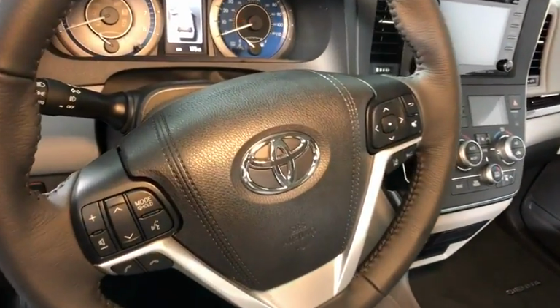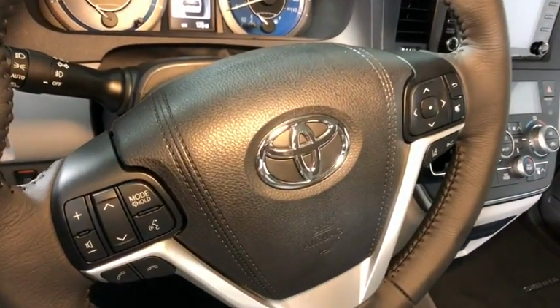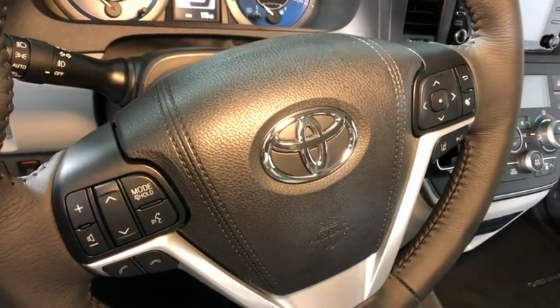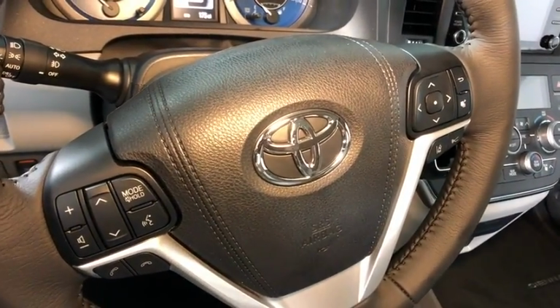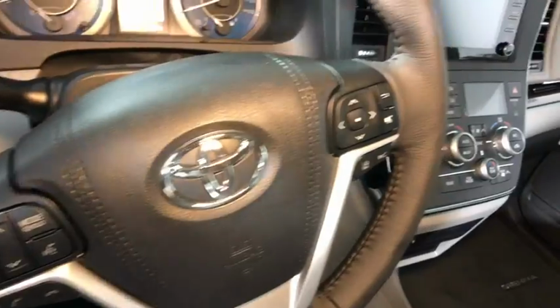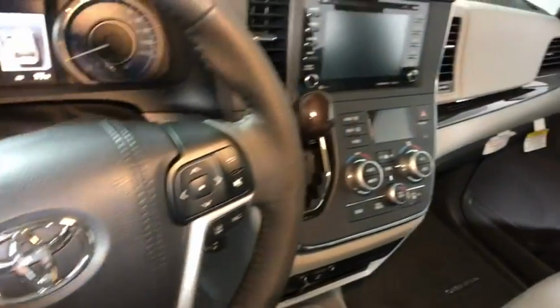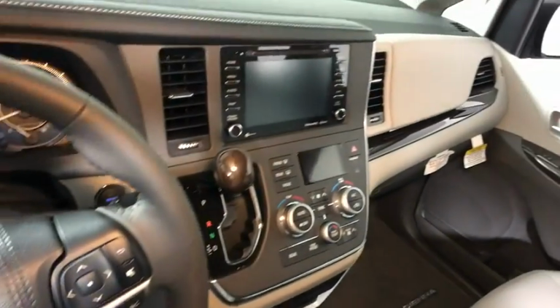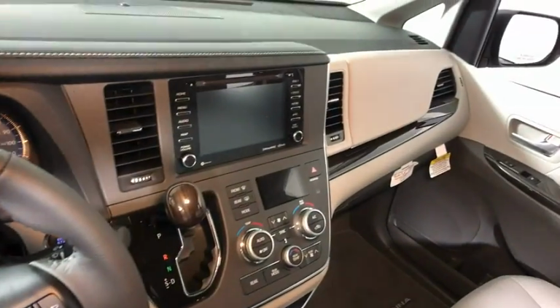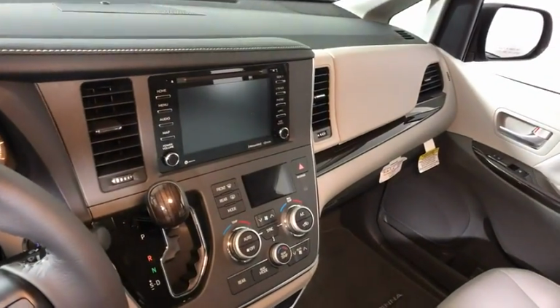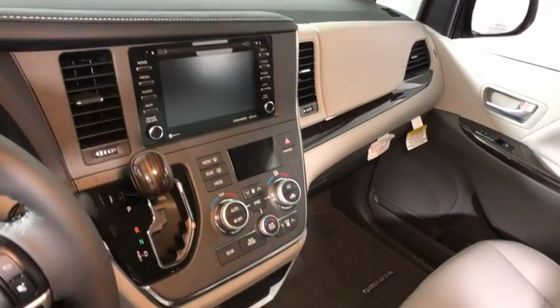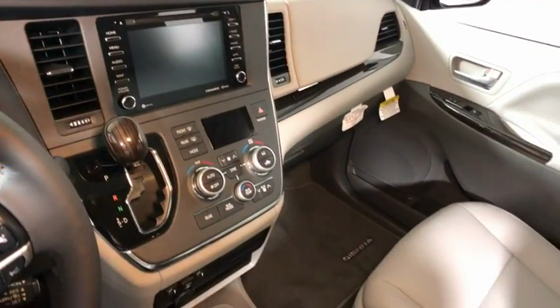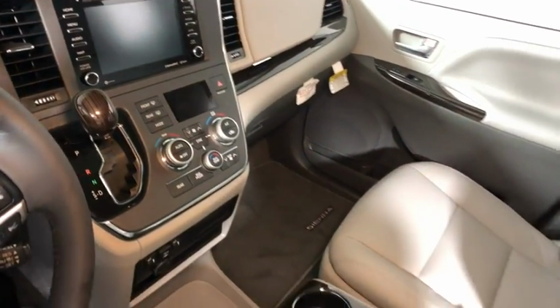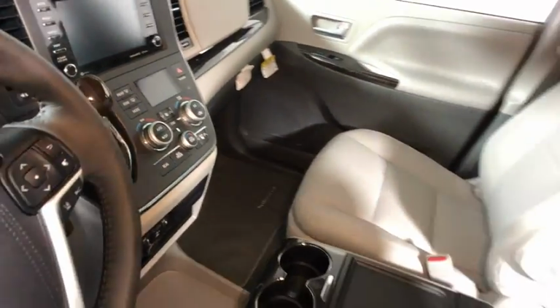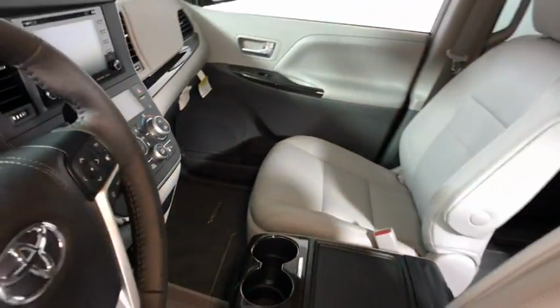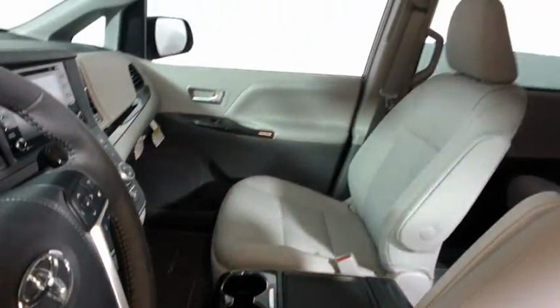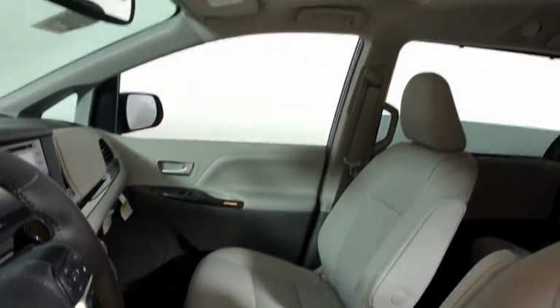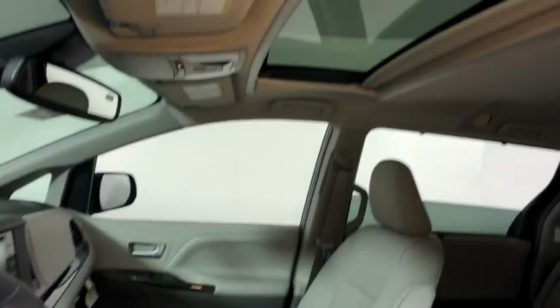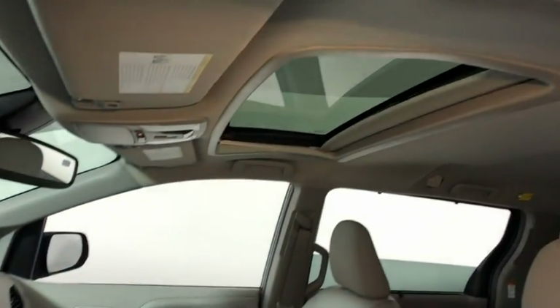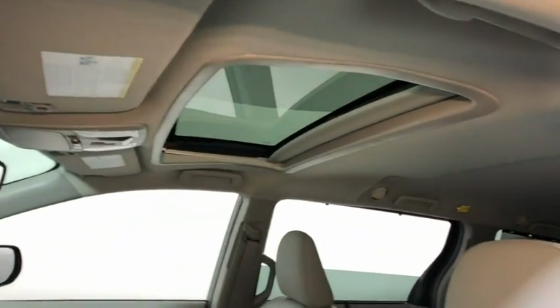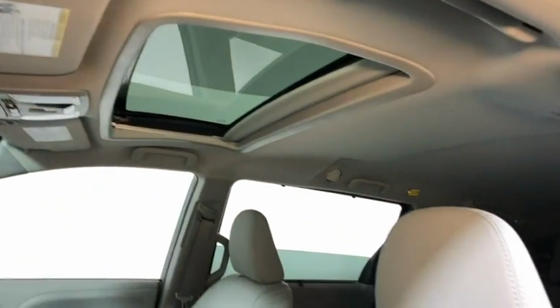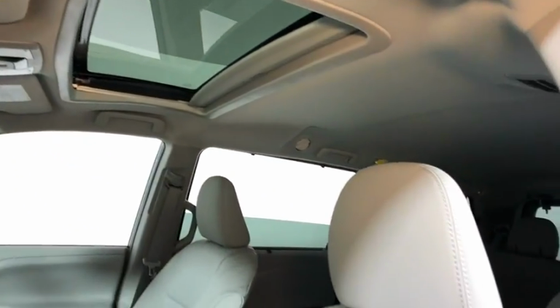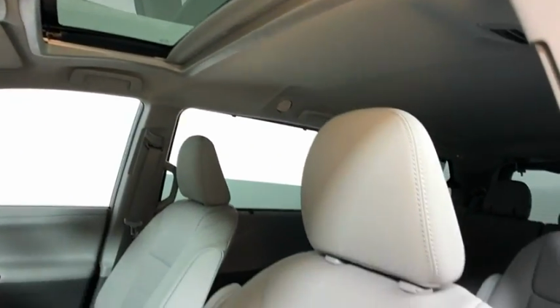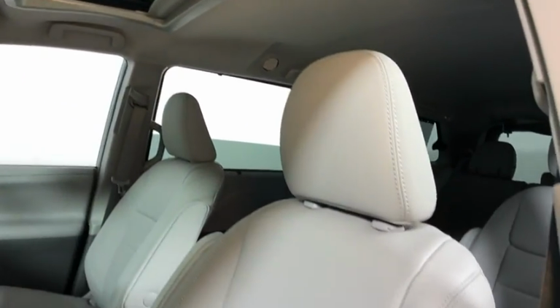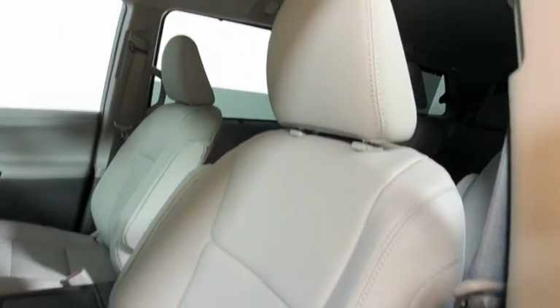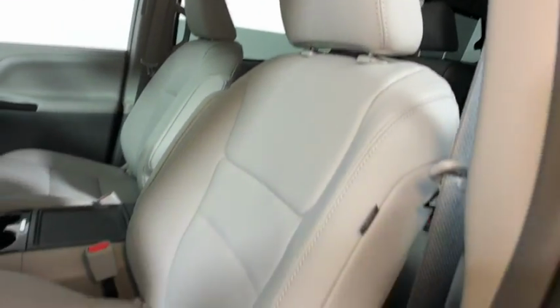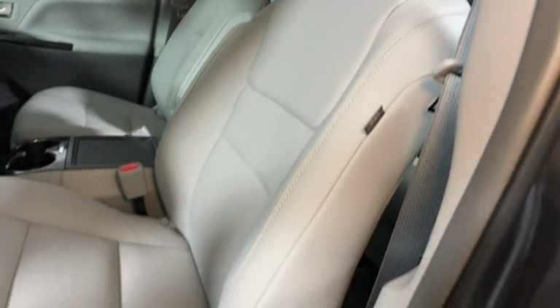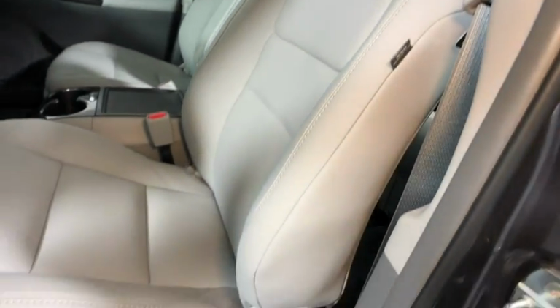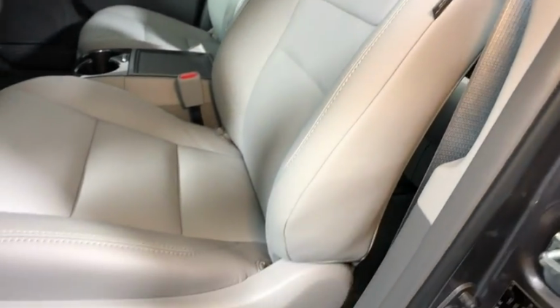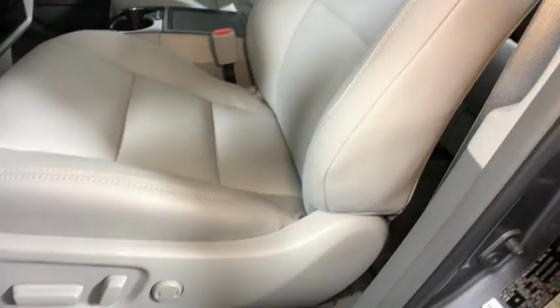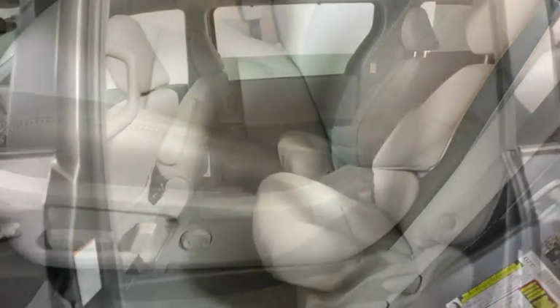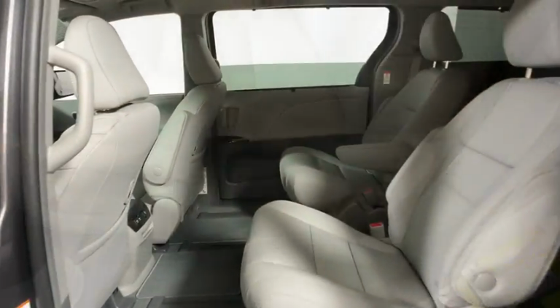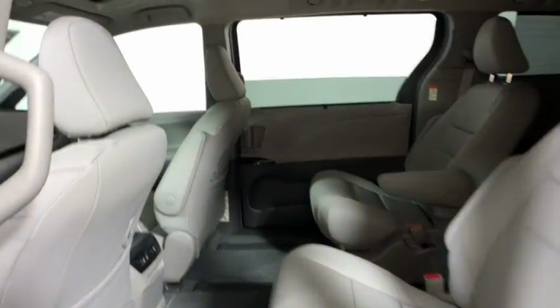Add a refined and fuel efficient V6 engine, a smooth ride and upscale interior accommodations to the mix, and it's easy to see that Sienna is built with the whole family in mind. This vehicle has less than 200 miles.